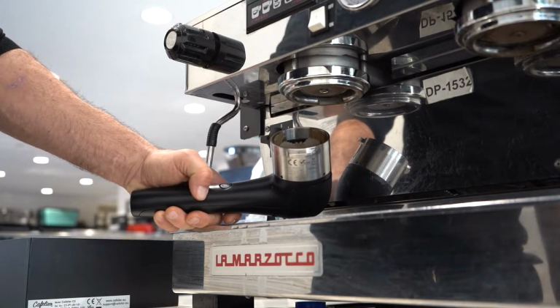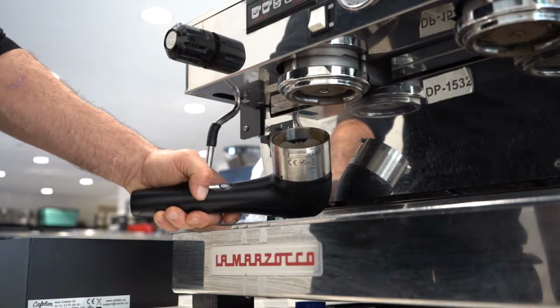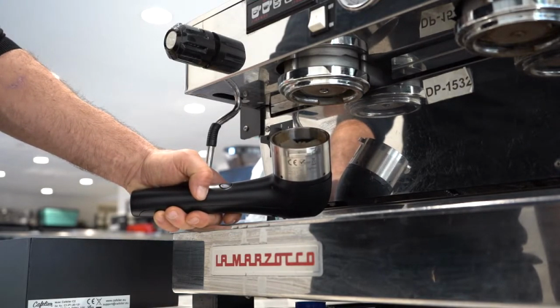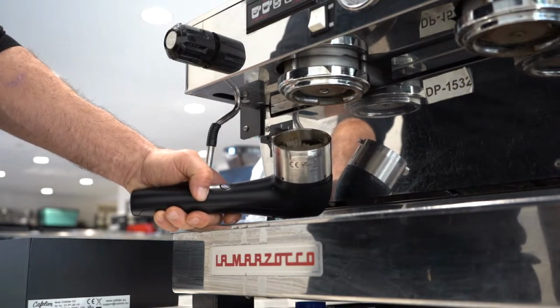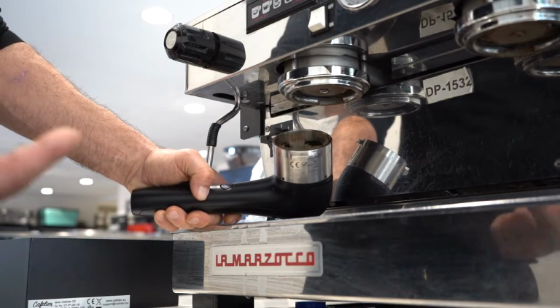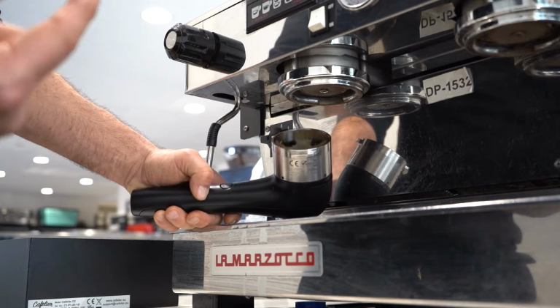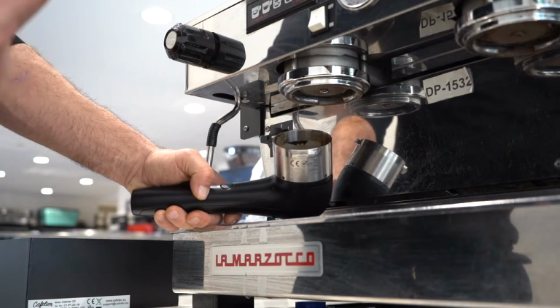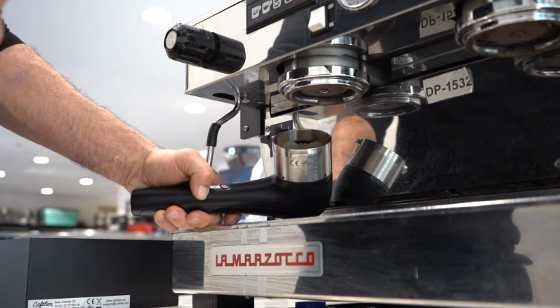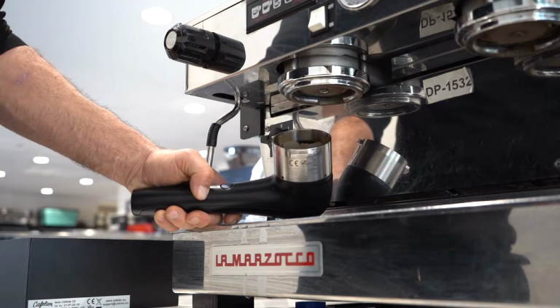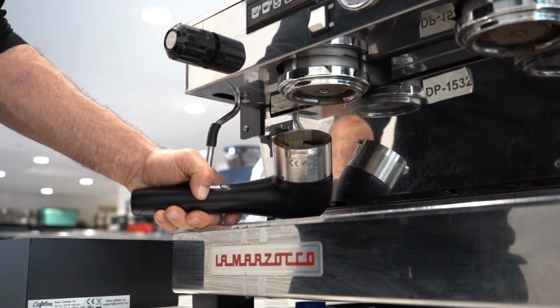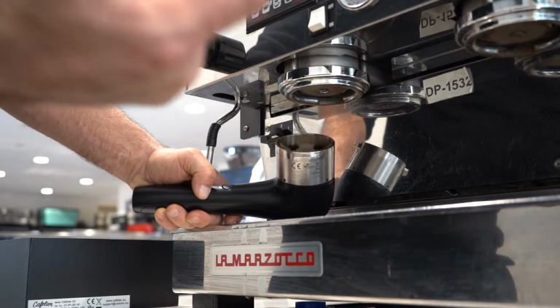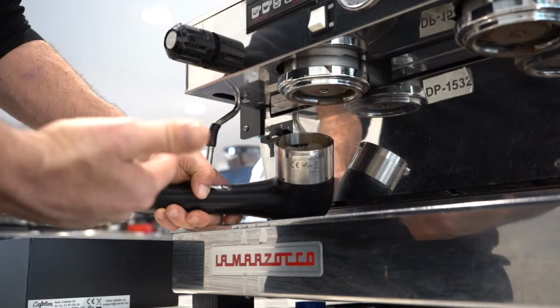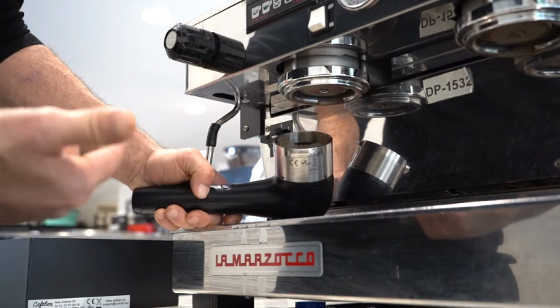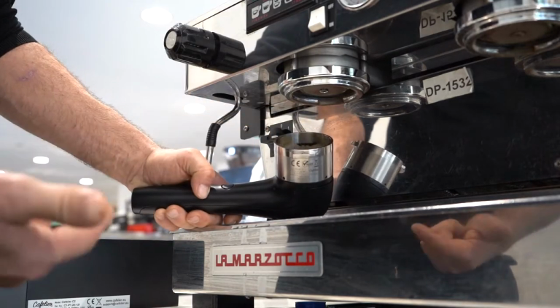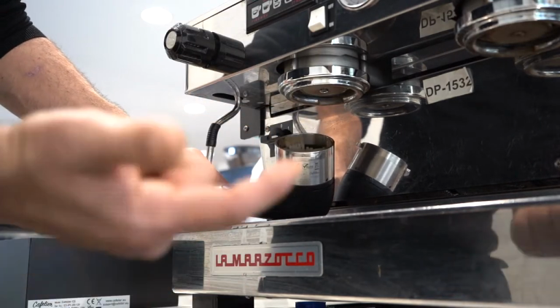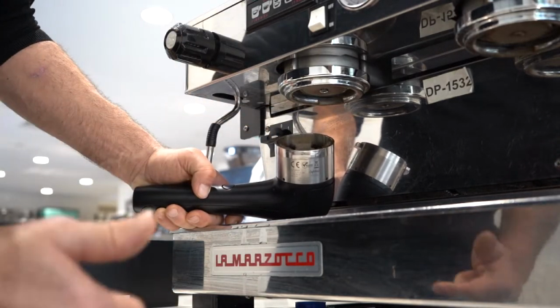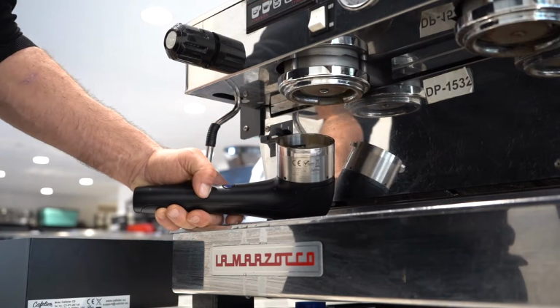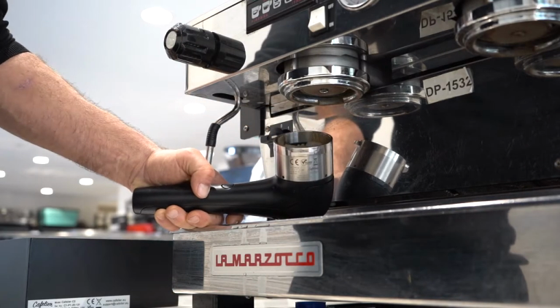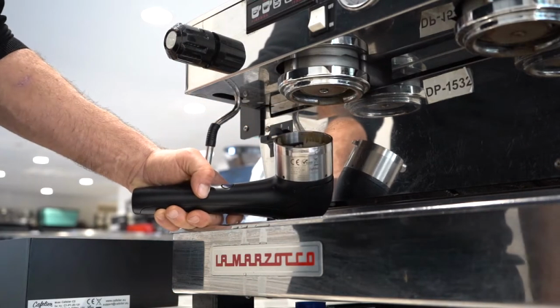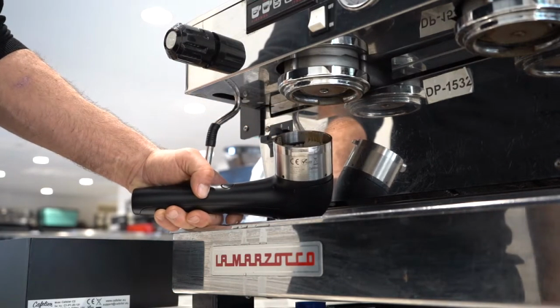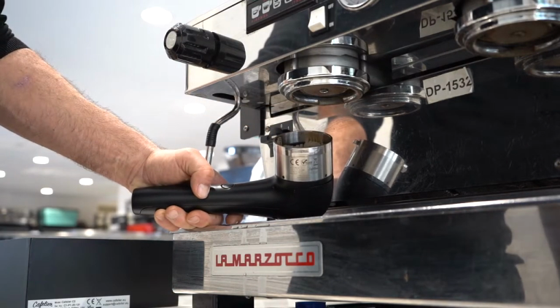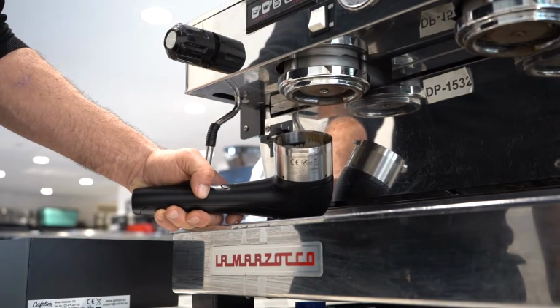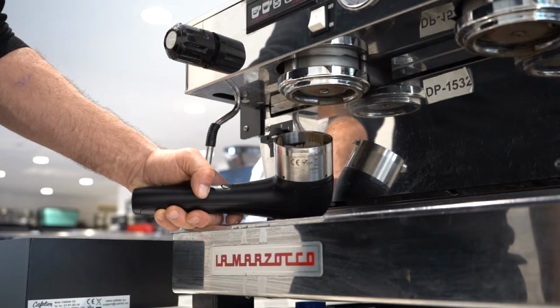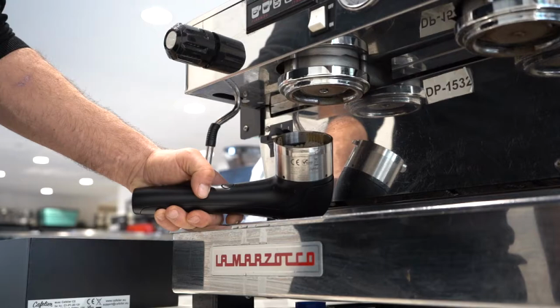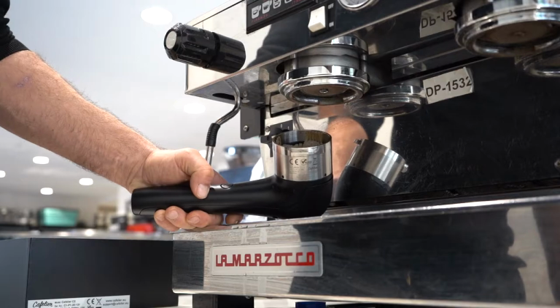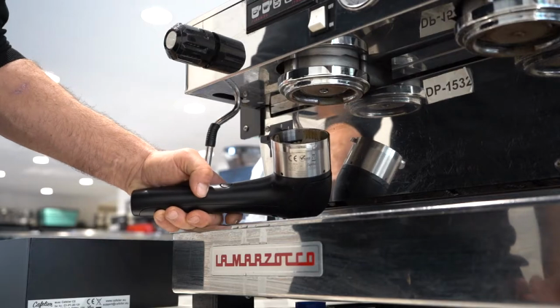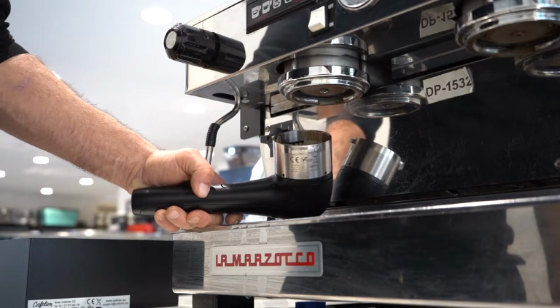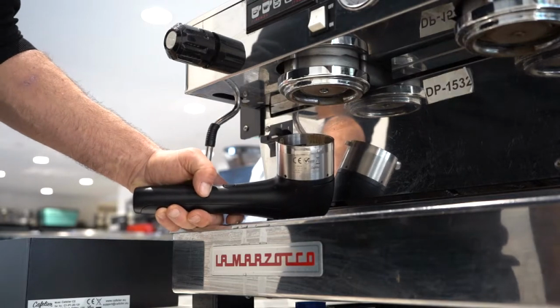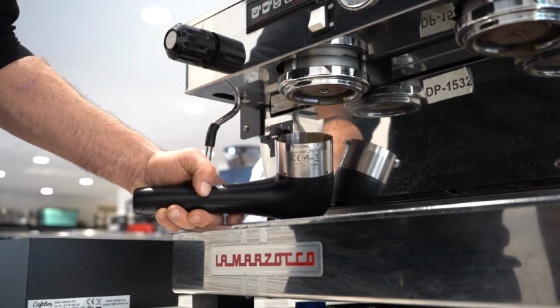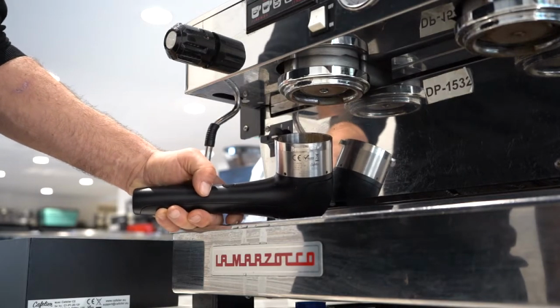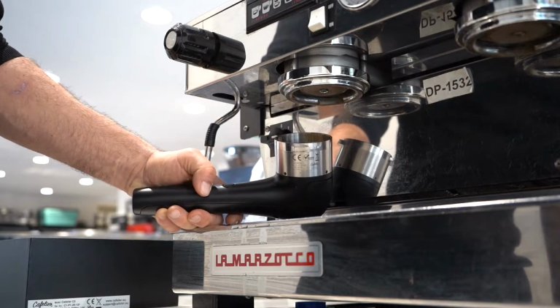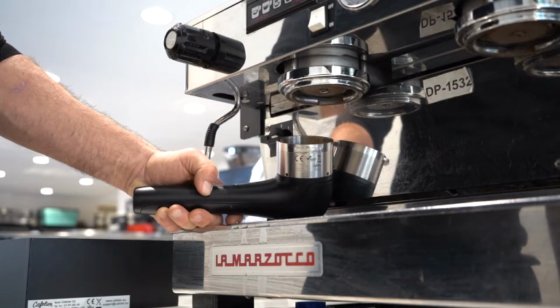It does a 10-second cycle clockwise, then anti-clockwise, and then that stops. So you repeat that process probably four or five times.